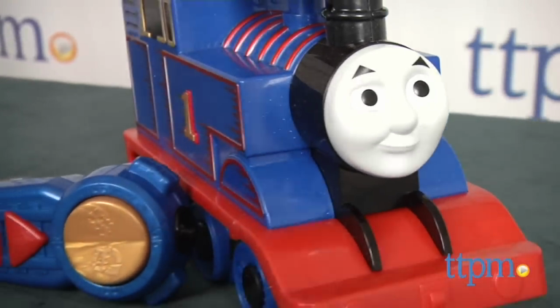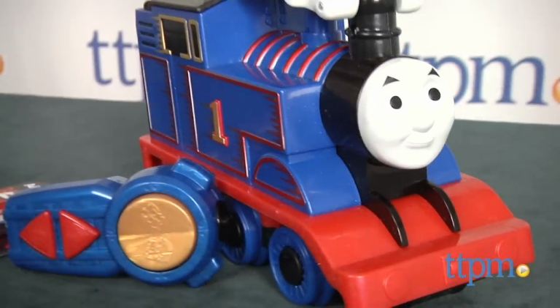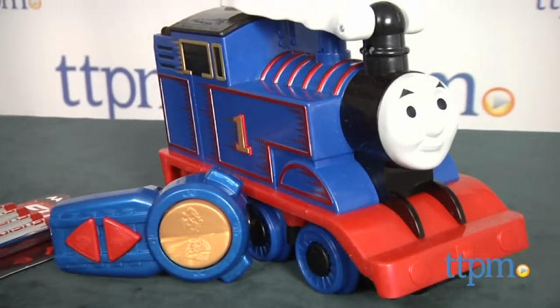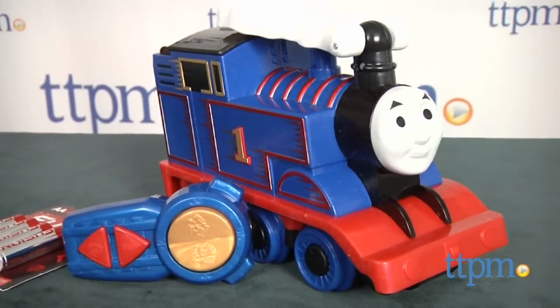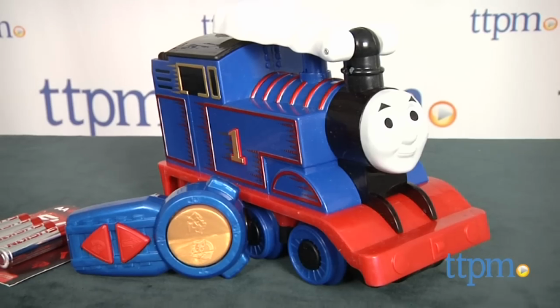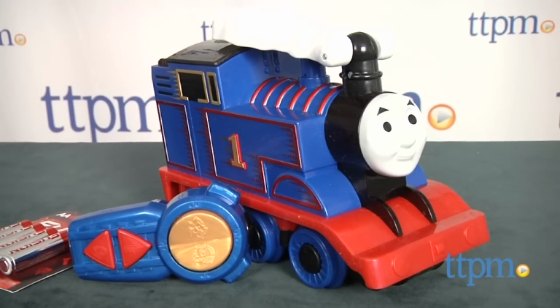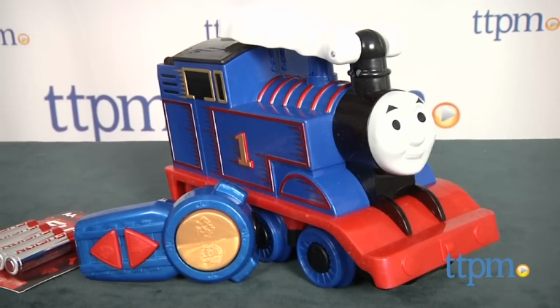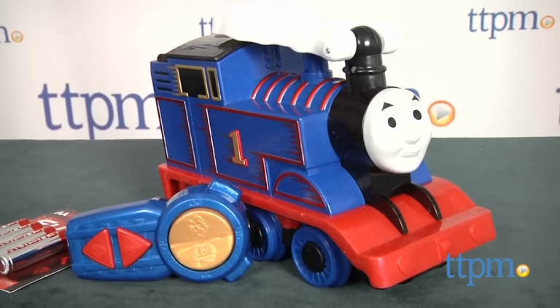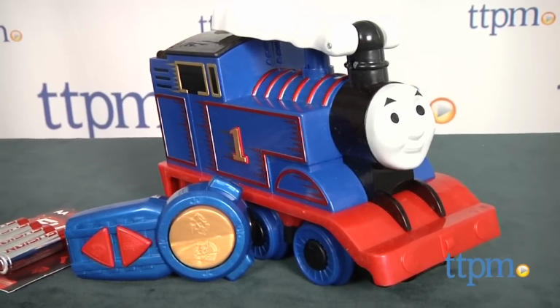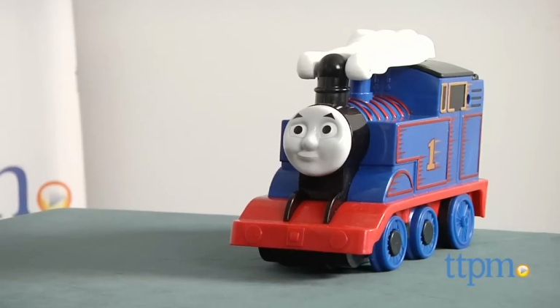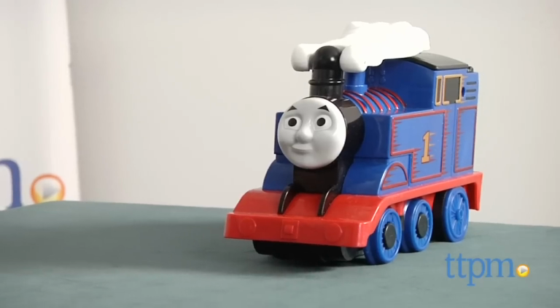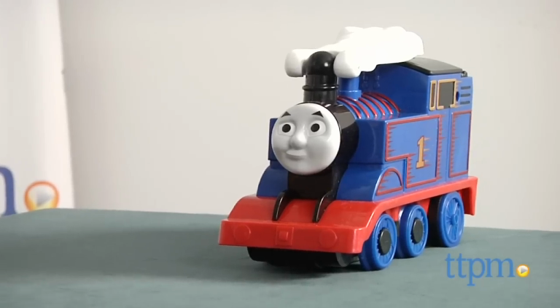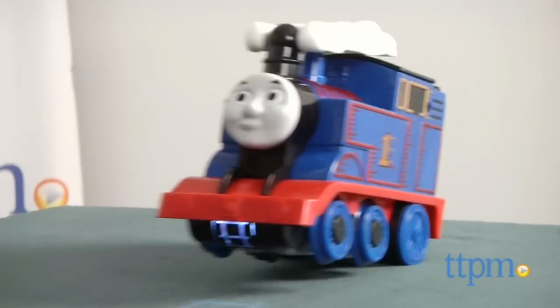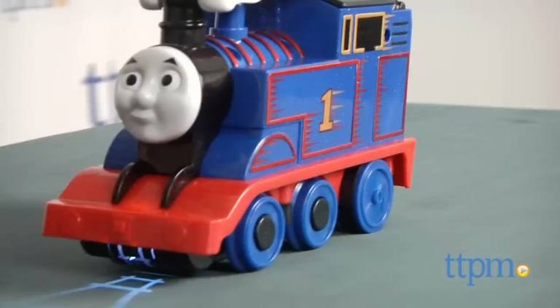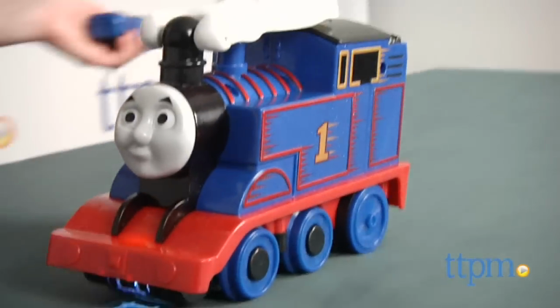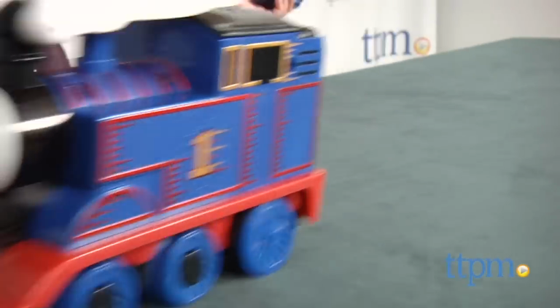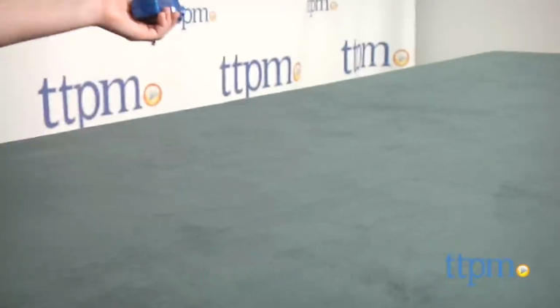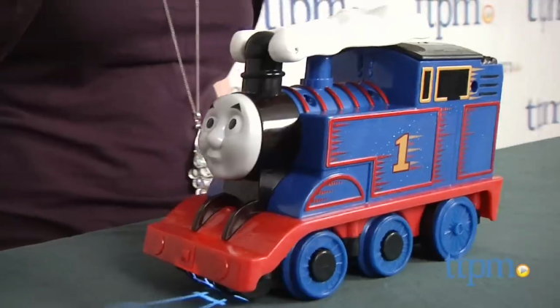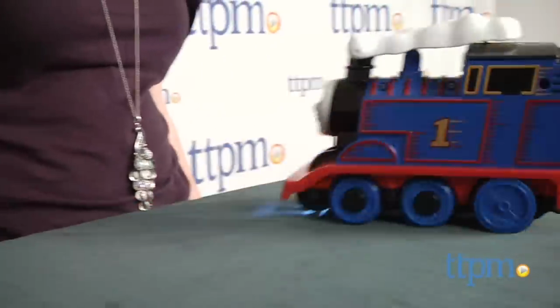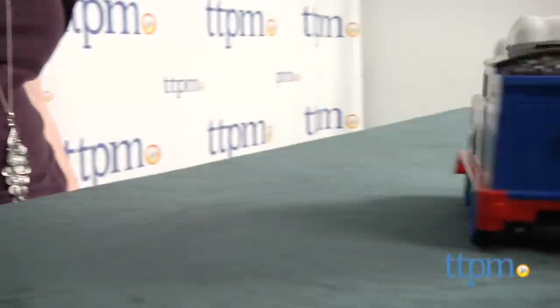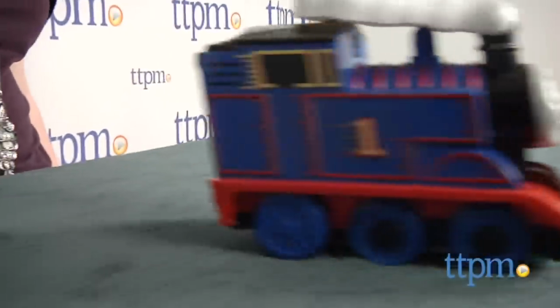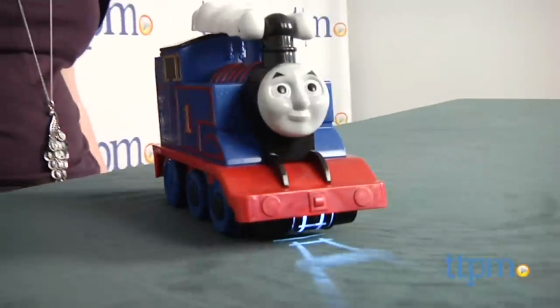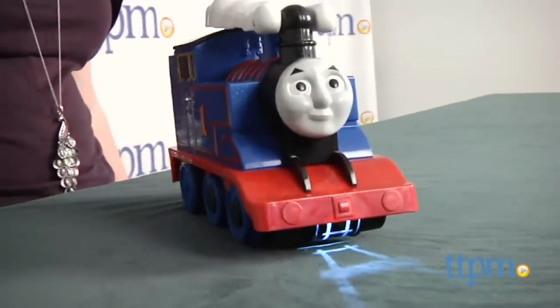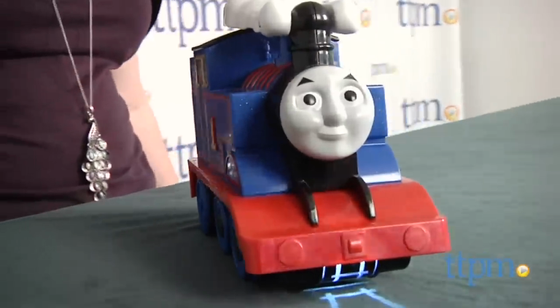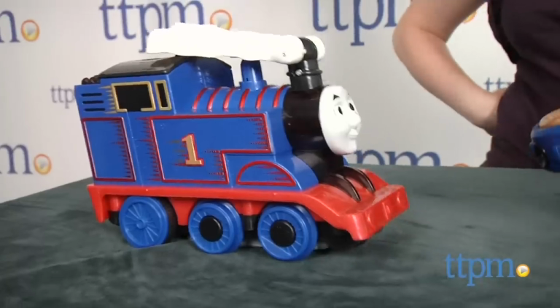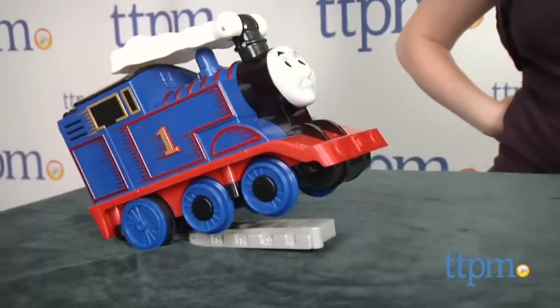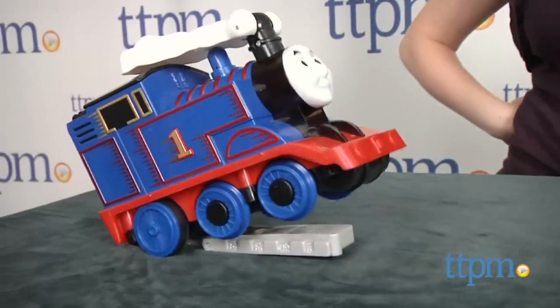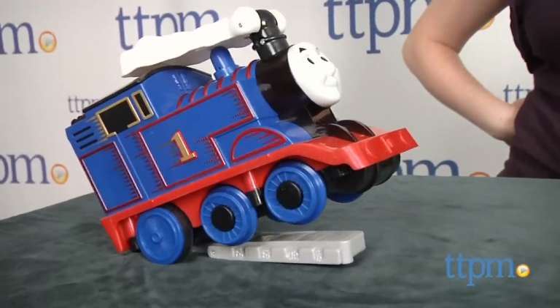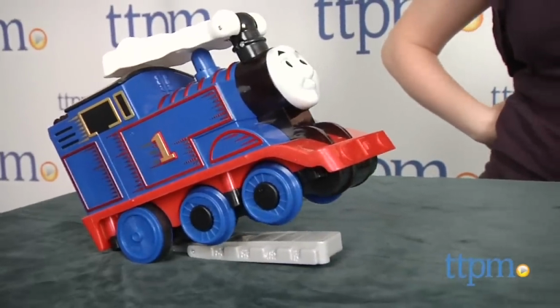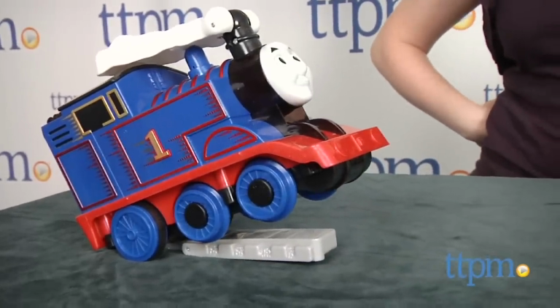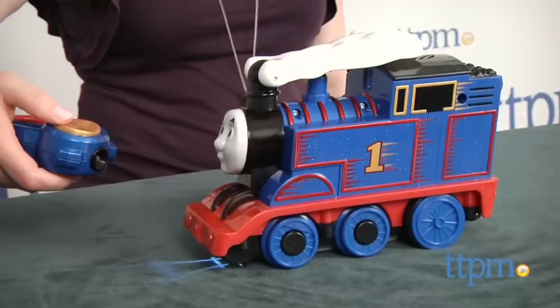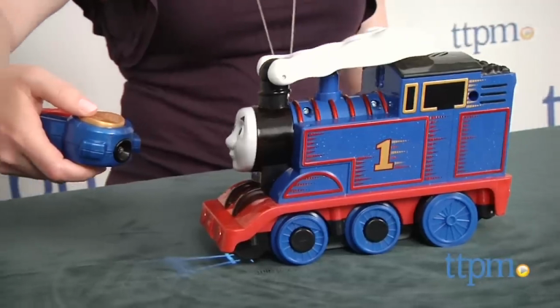Press the buttons on the easy-to-use remote control to make Thomas perform four actions: going forward, going backward, a wheelie, and a back flip.